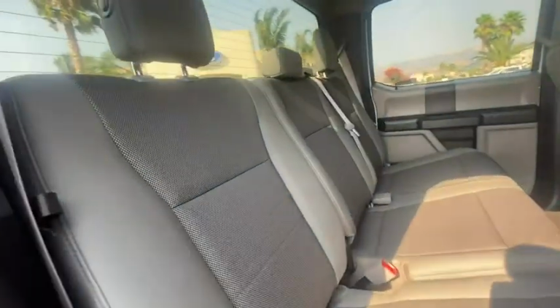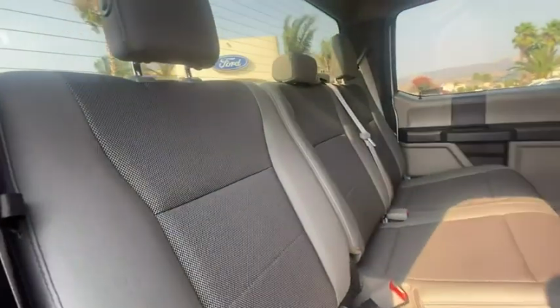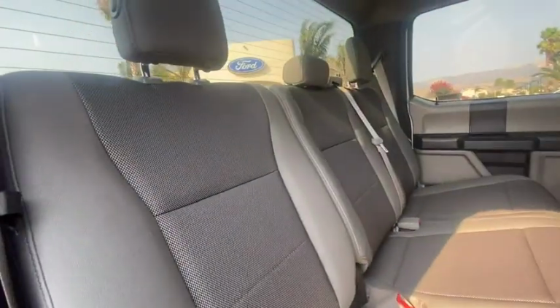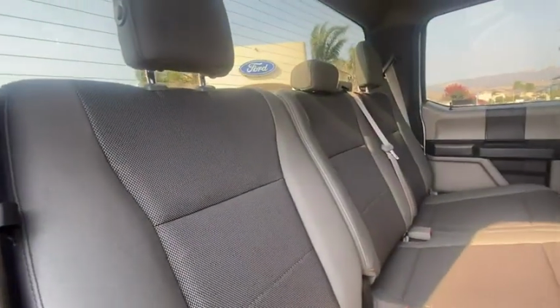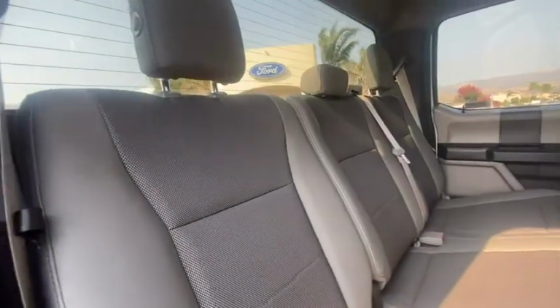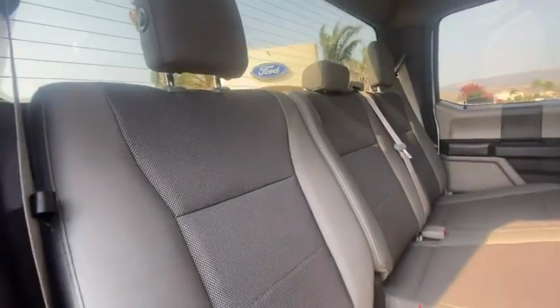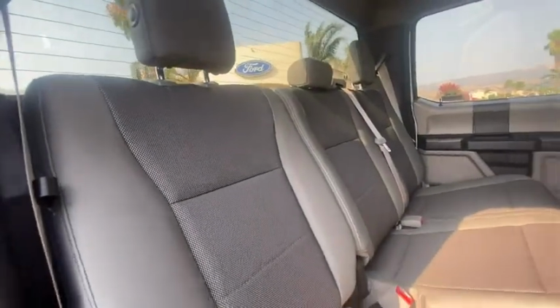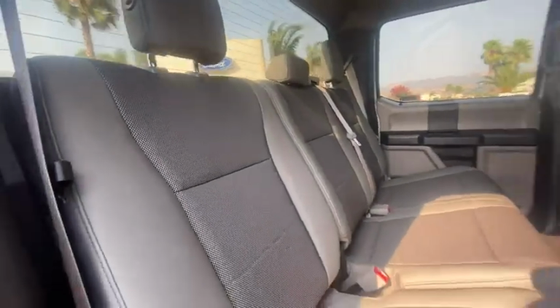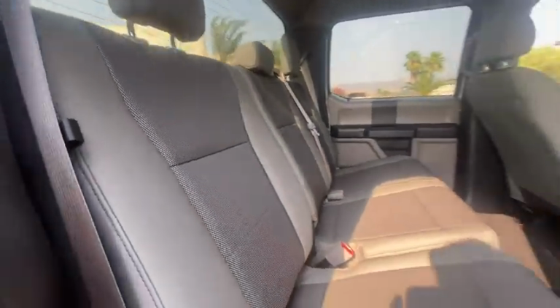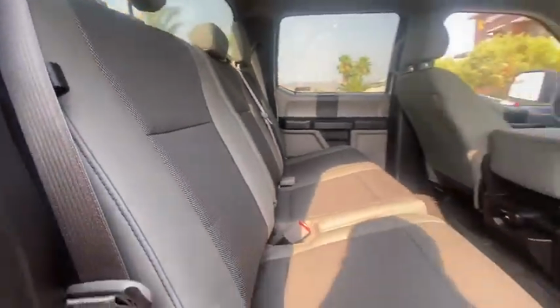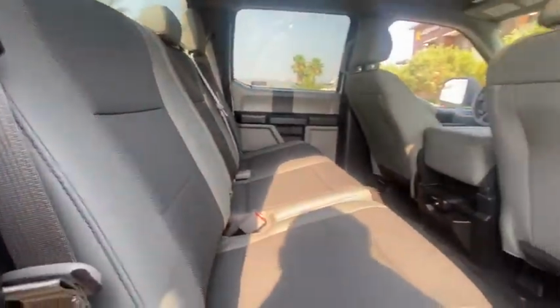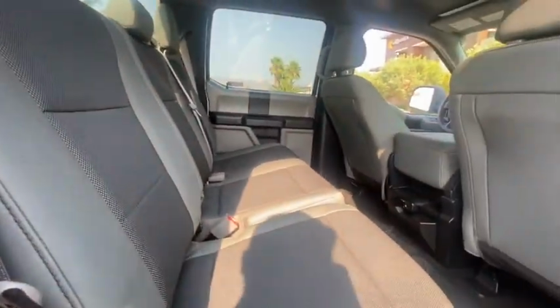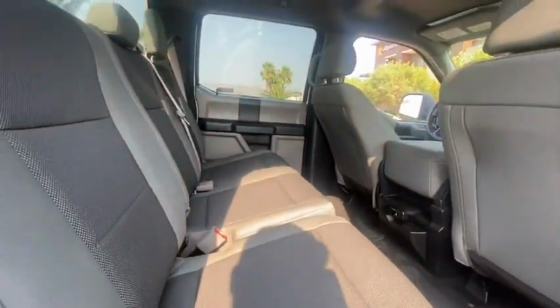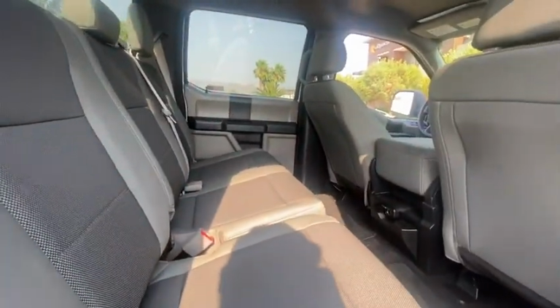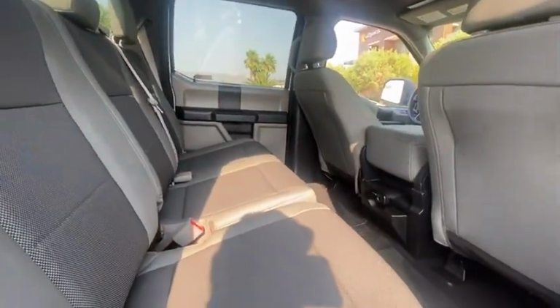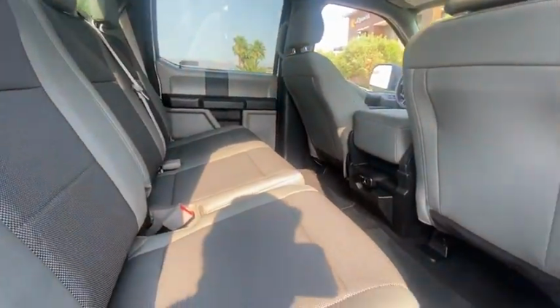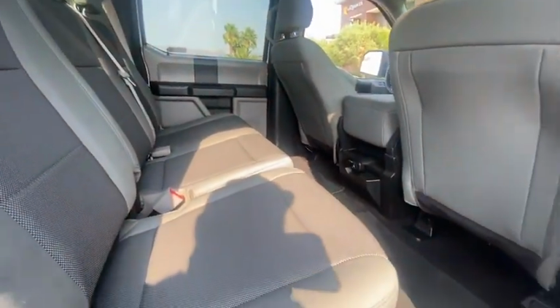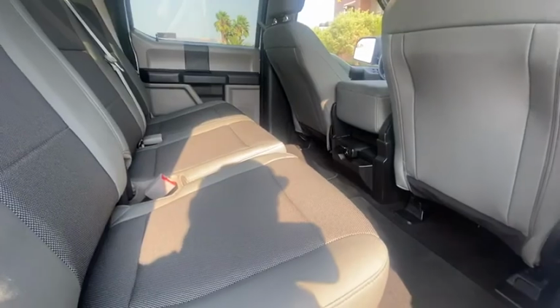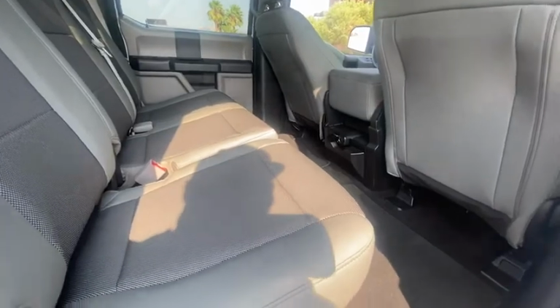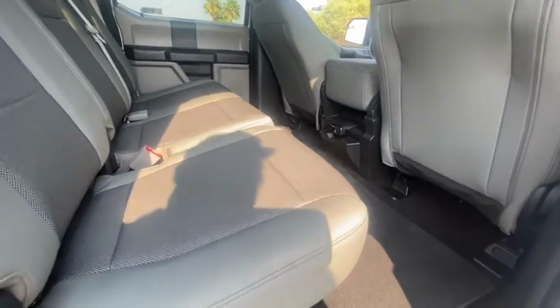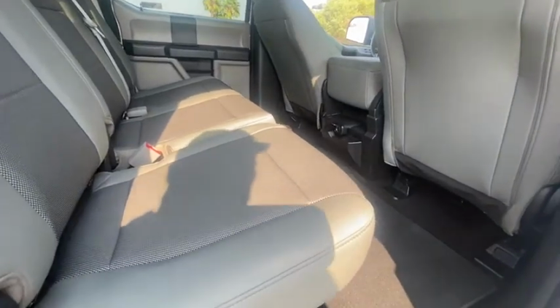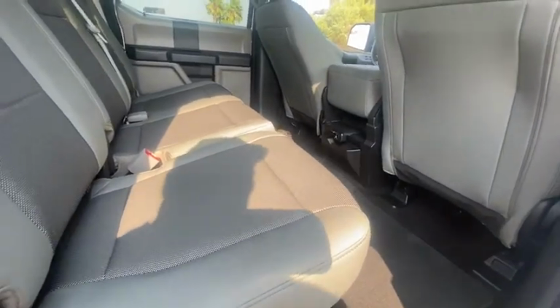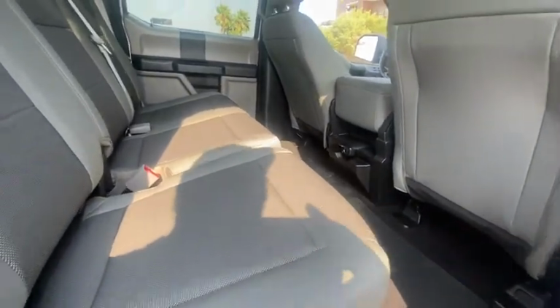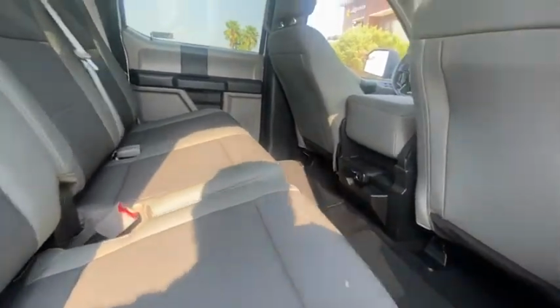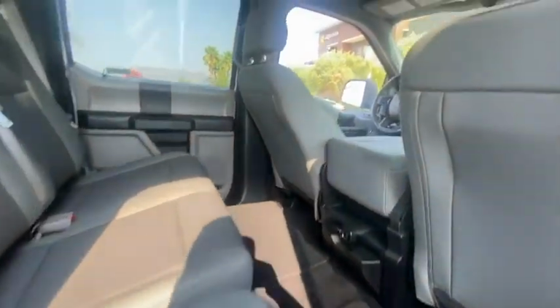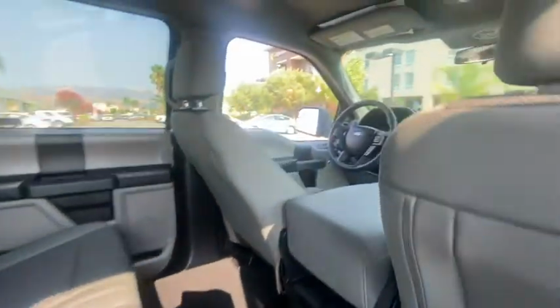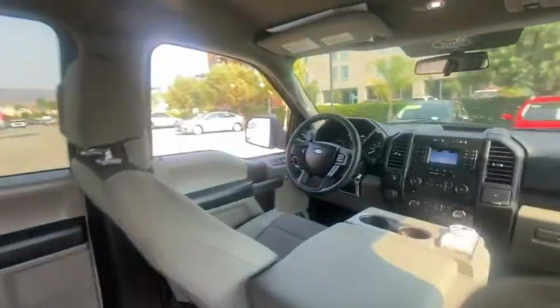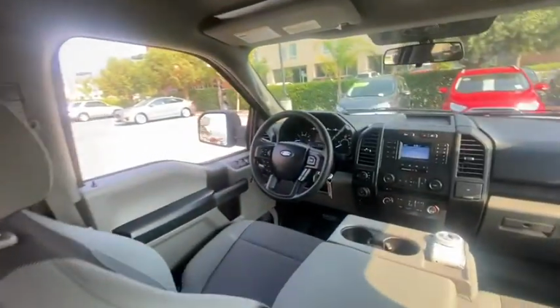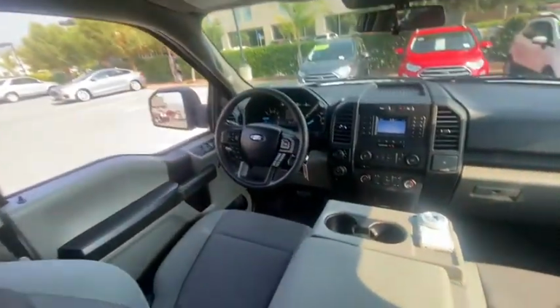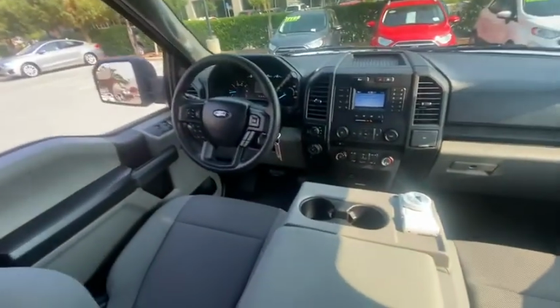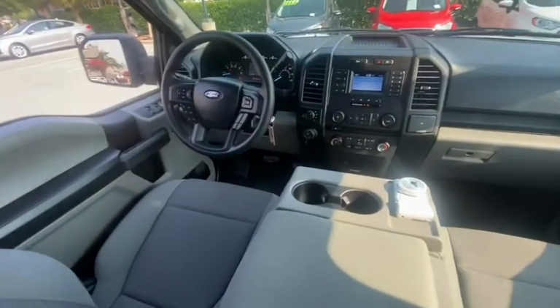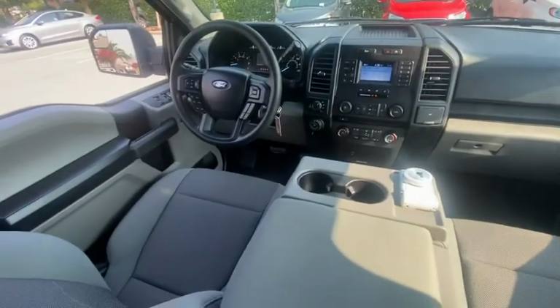Tilt steering wheel, towing package, passenger vanity mirror, four-piece floor mat set, low tire pressure warning, front wheel independent suspension.